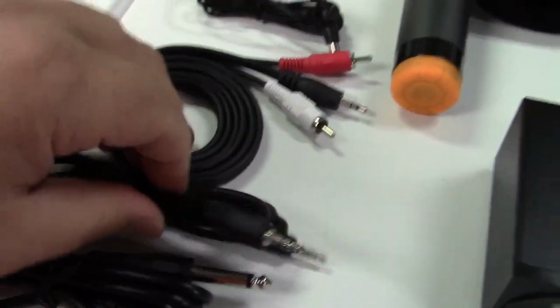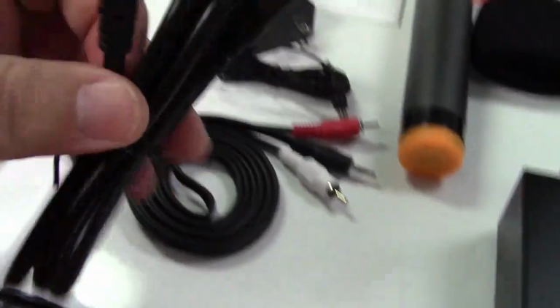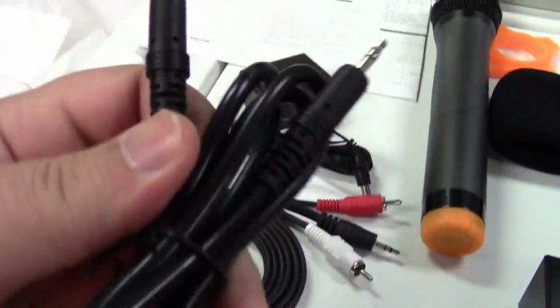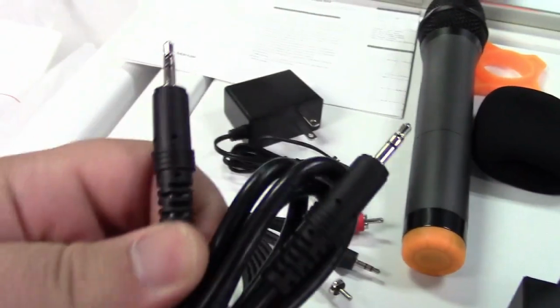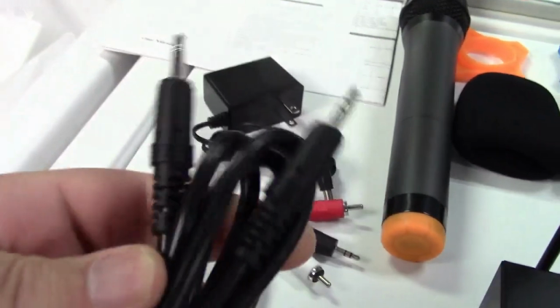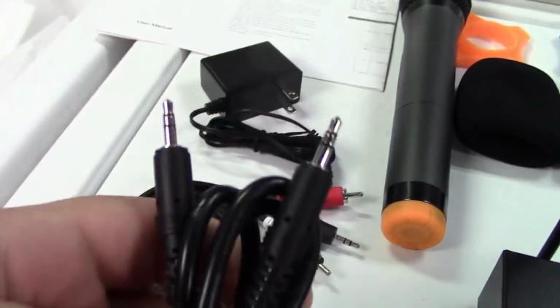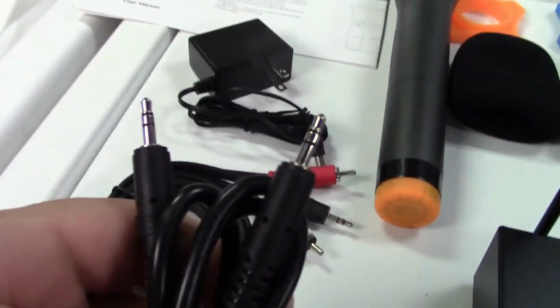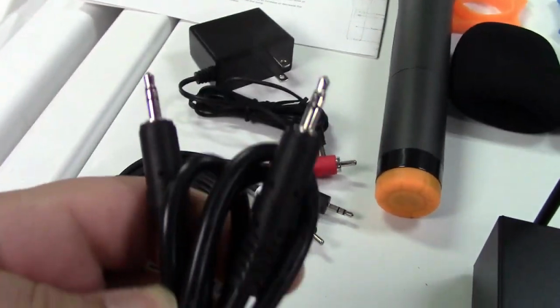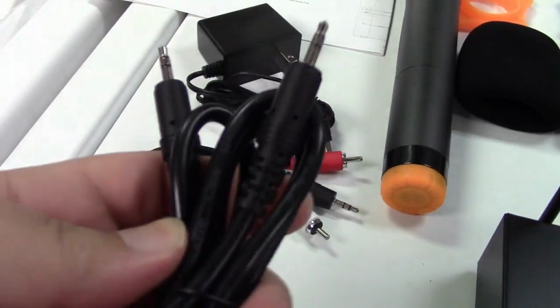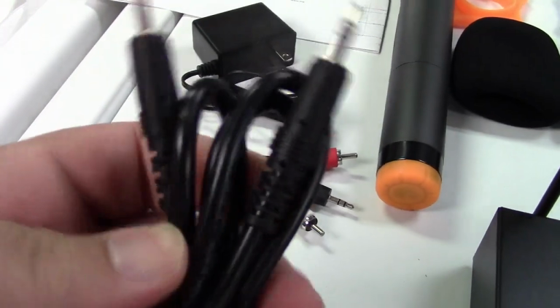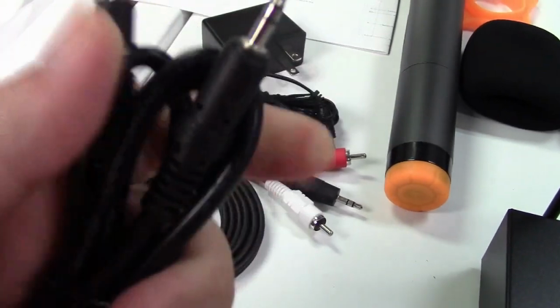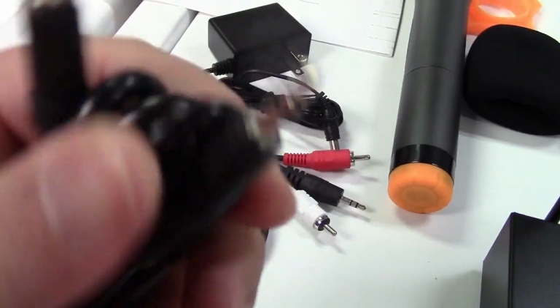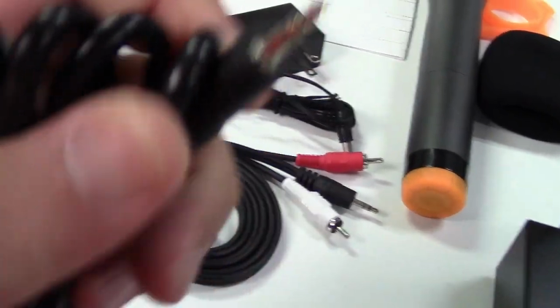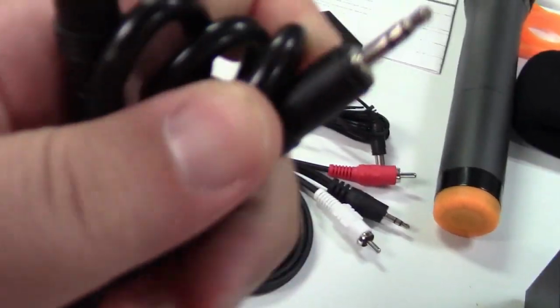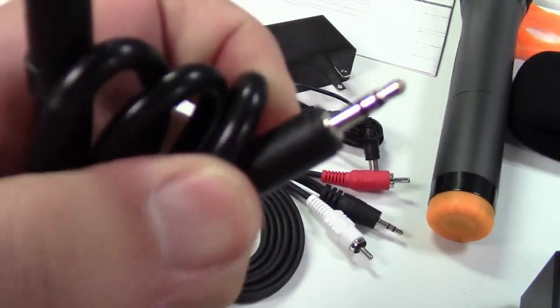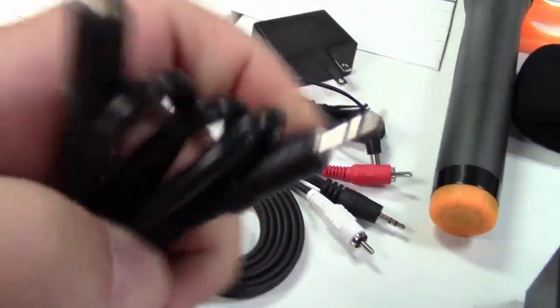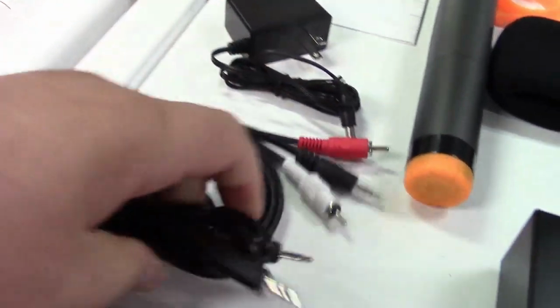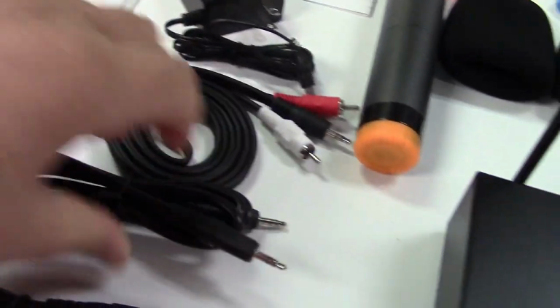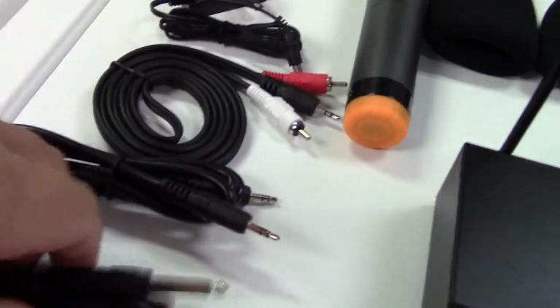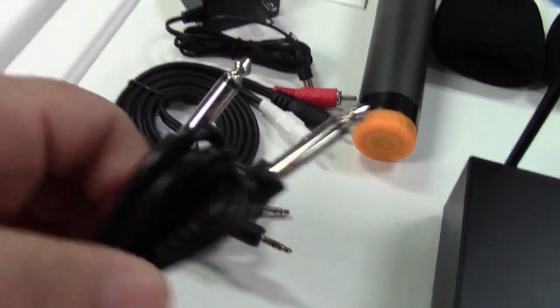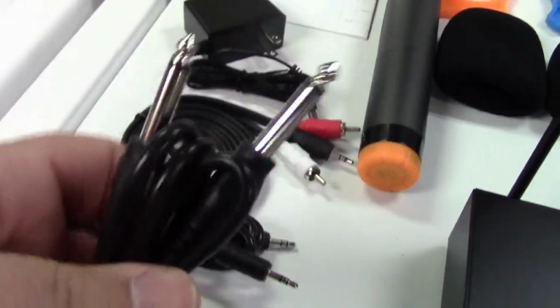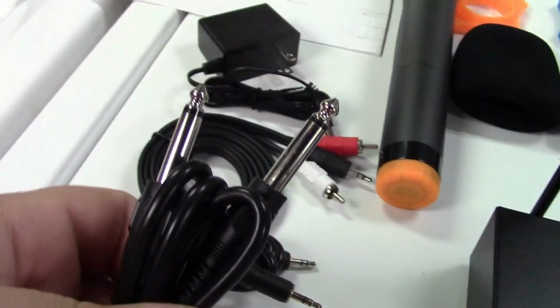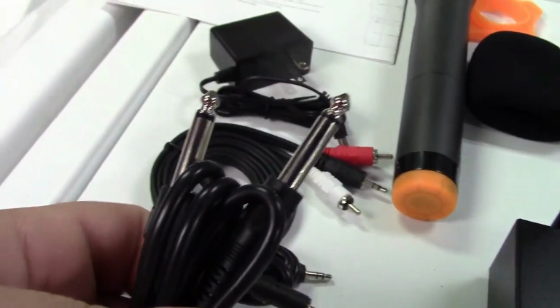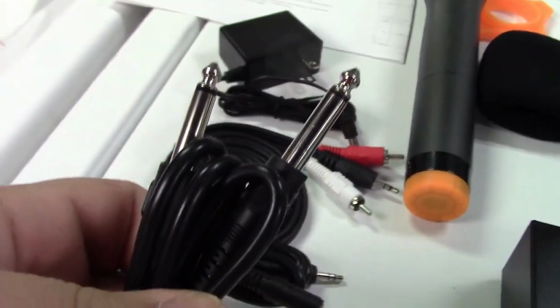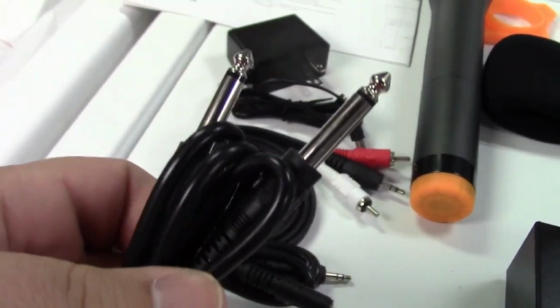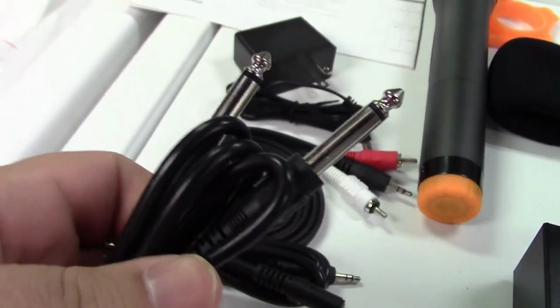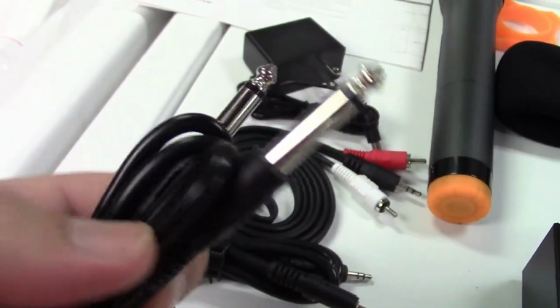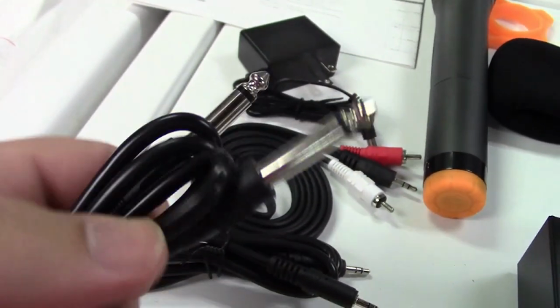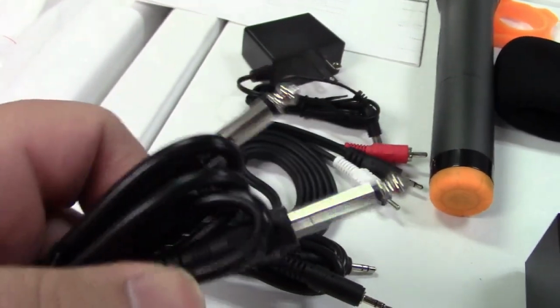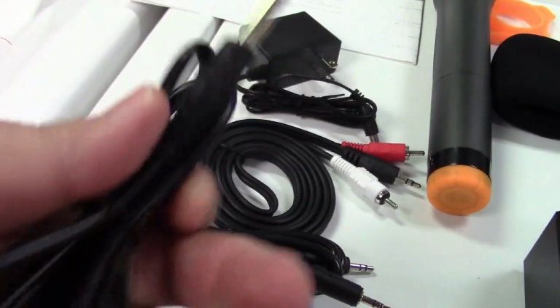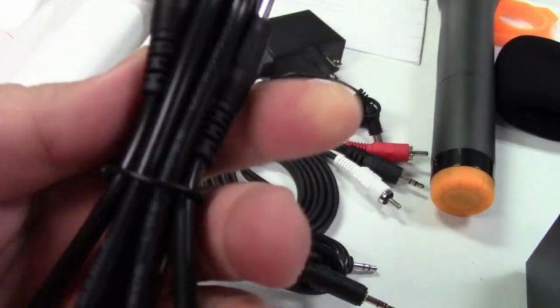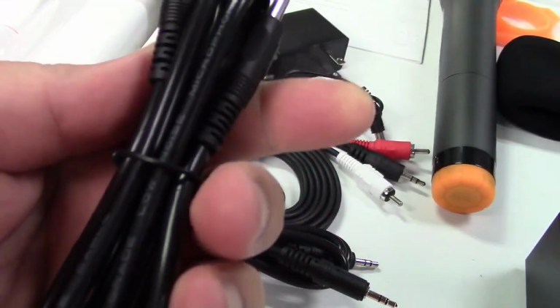They also give you a line-in type cable — 3.5 millimeter to 3.5 millimeter — a thick shielded cable, and a quarter inch to quarter inch cable.